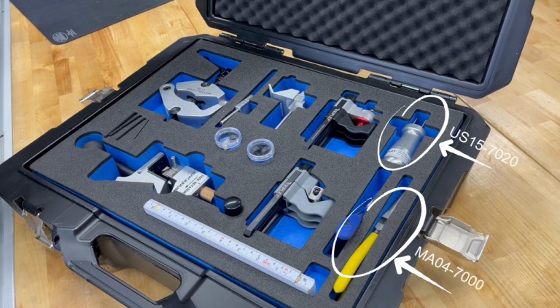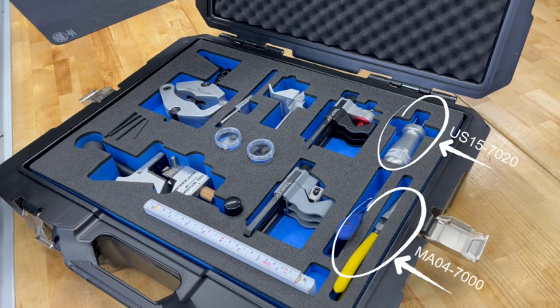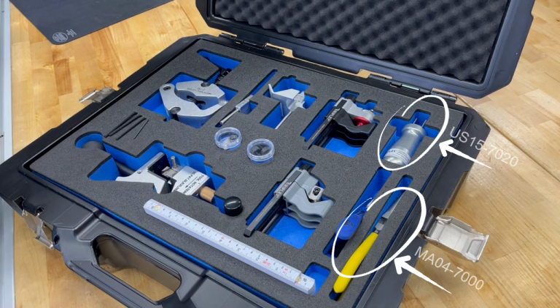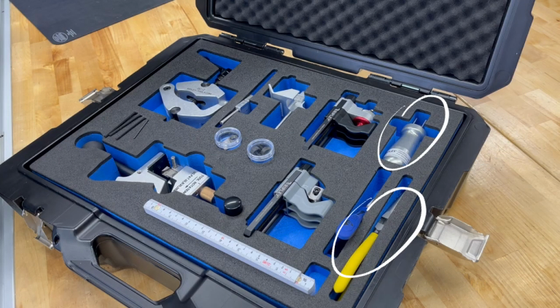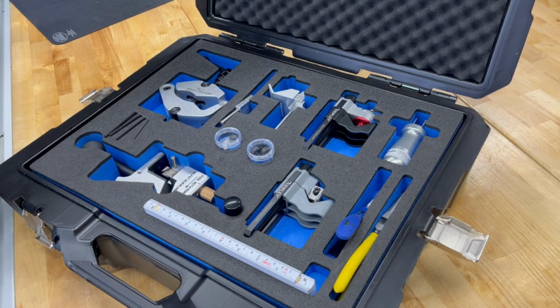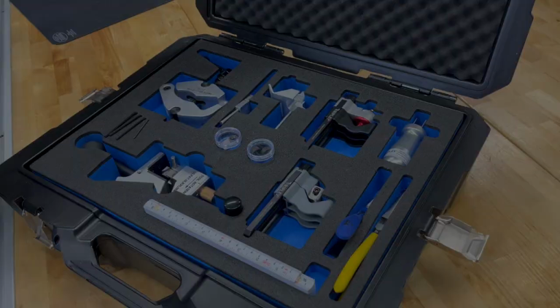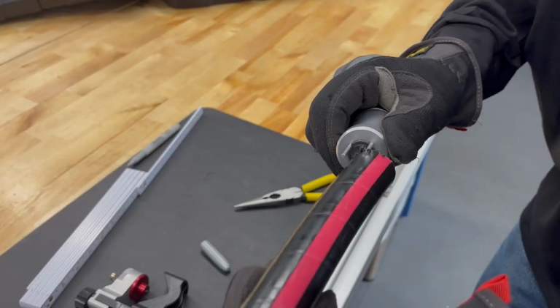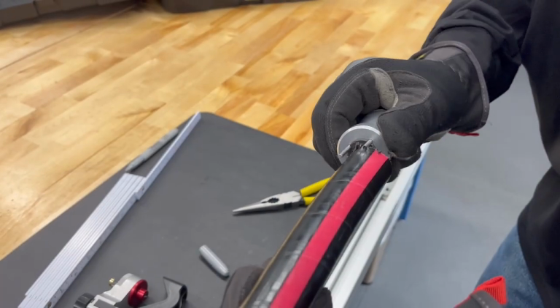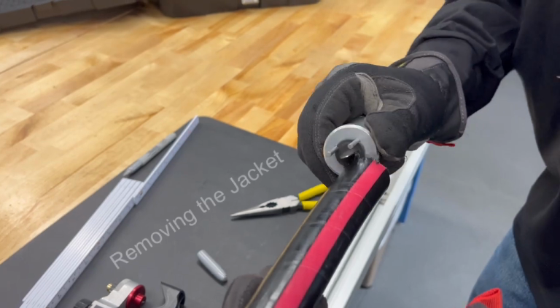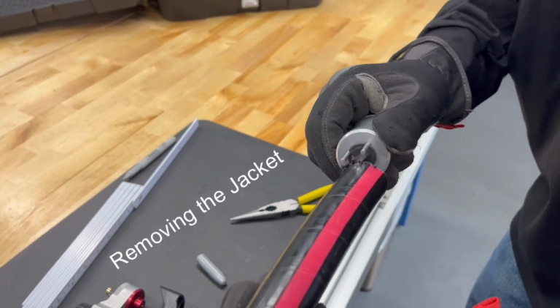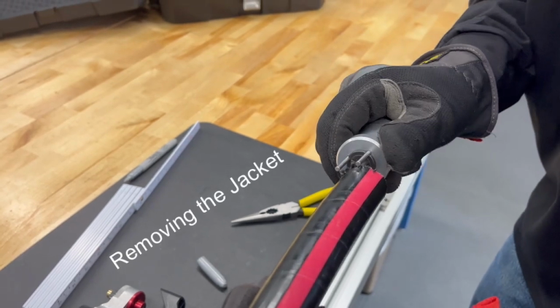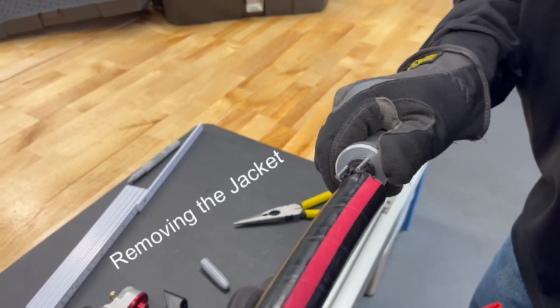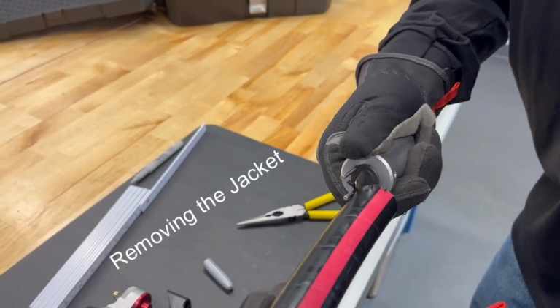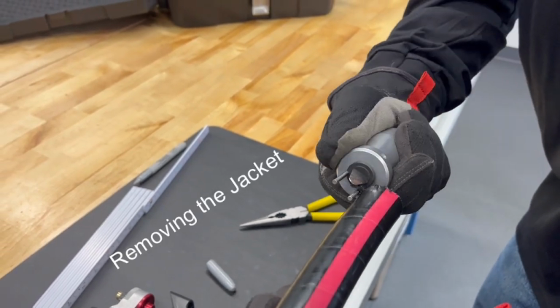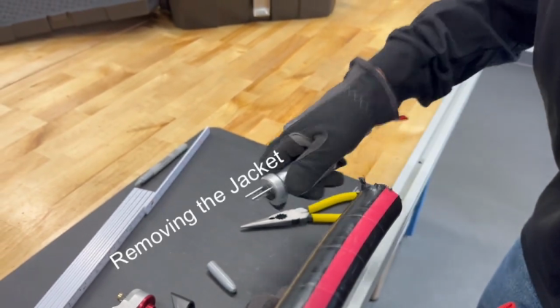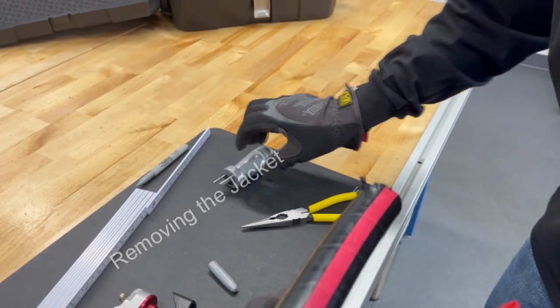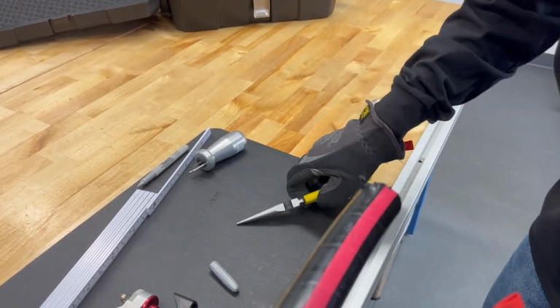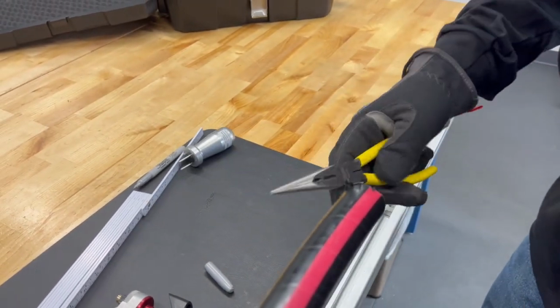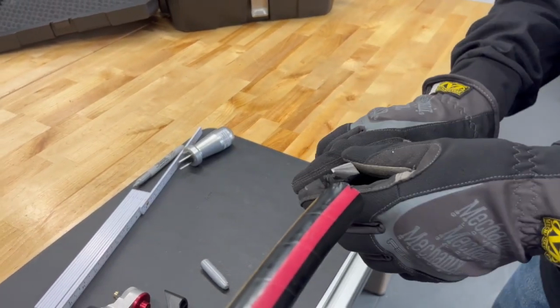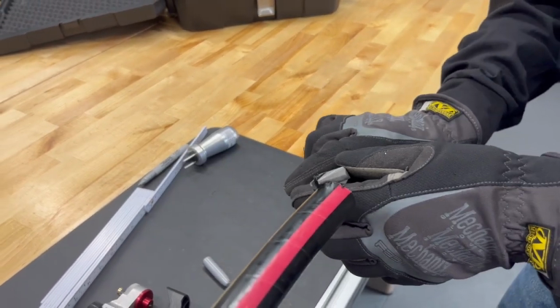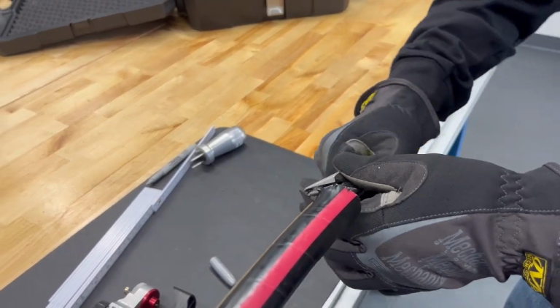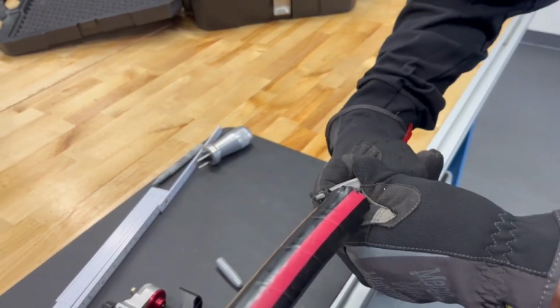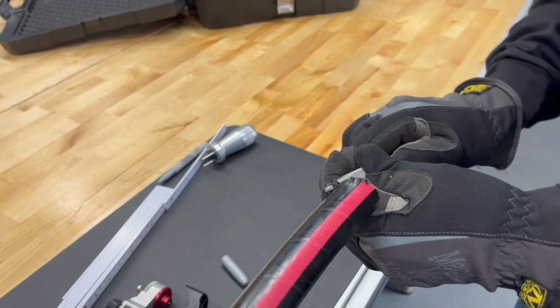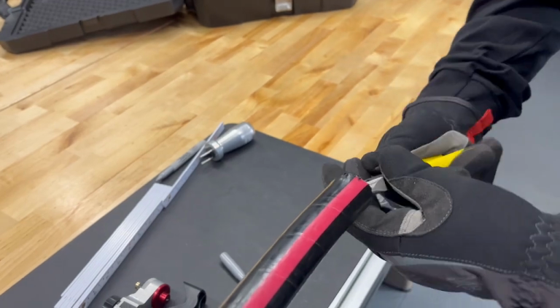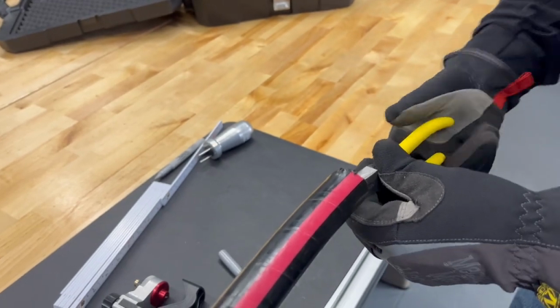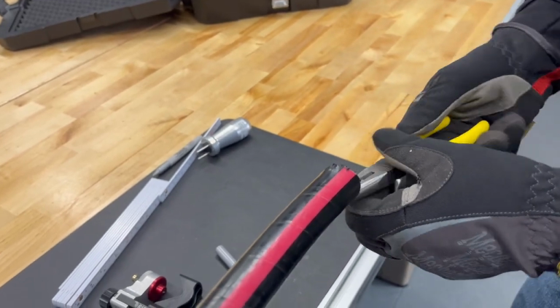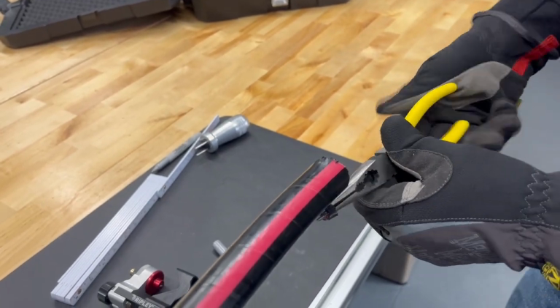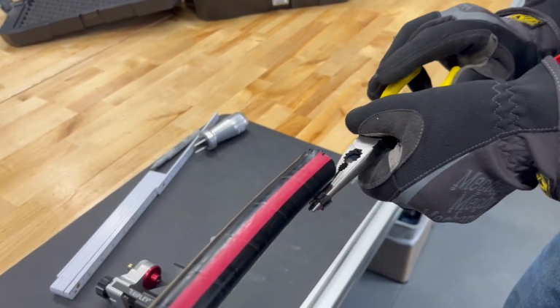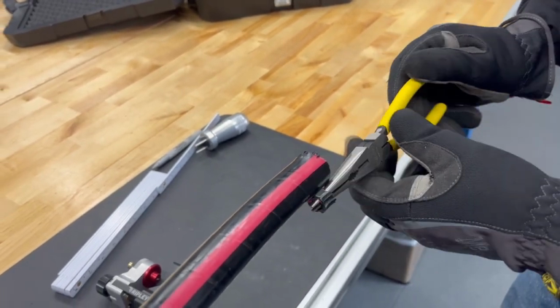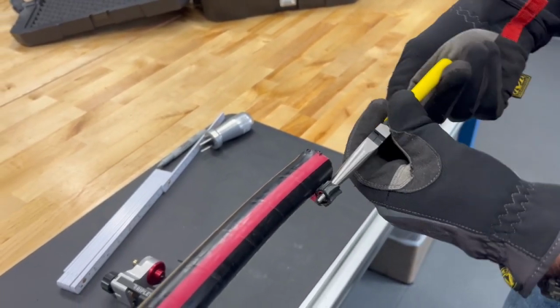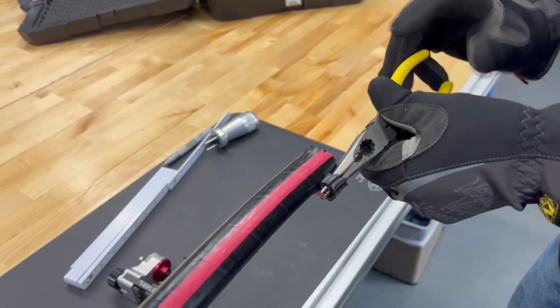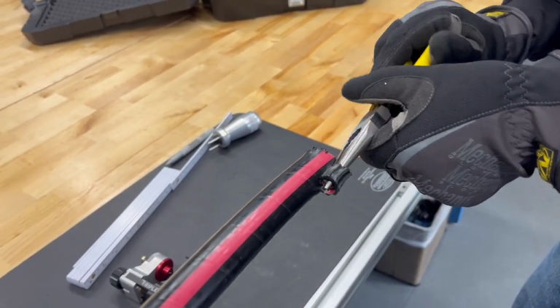Next we're going to grab the jacket lifter and flat pliers. This lifts the jacket corner to start peeling the jacket while not damaging the neutral wires. Then with the pliers, start unwinding the jacket.